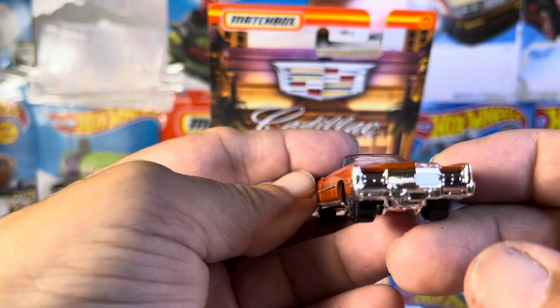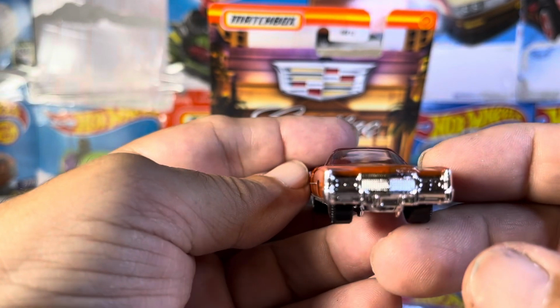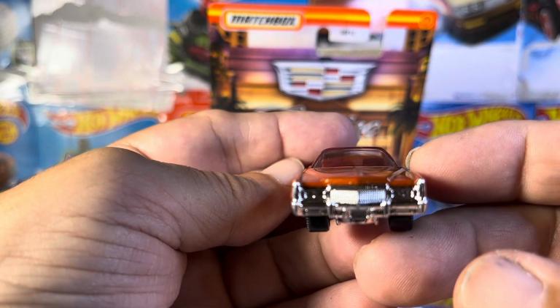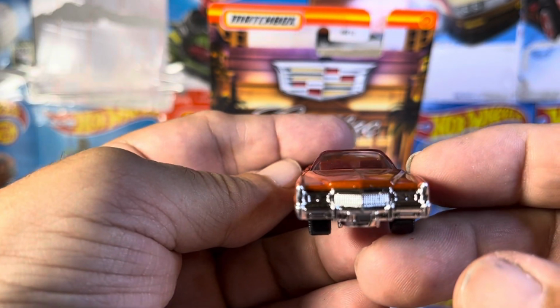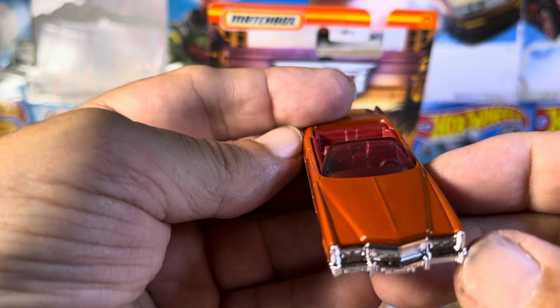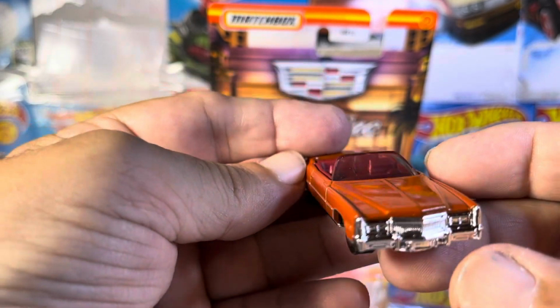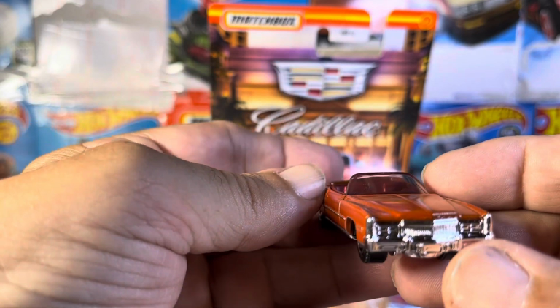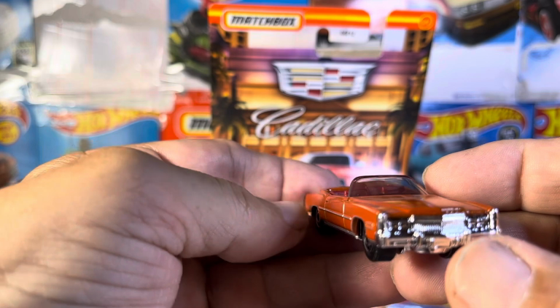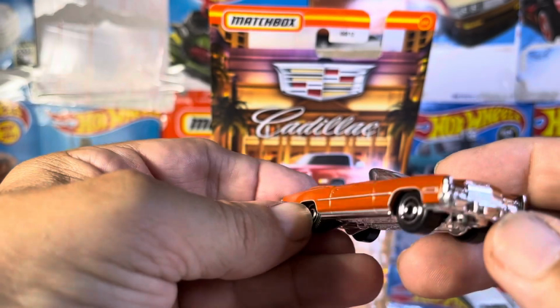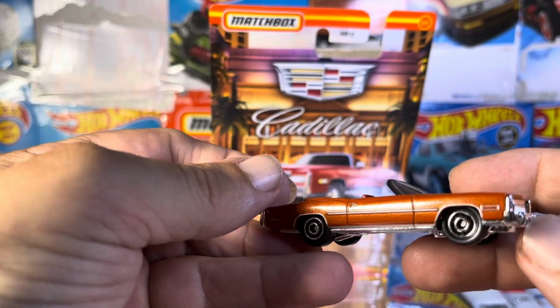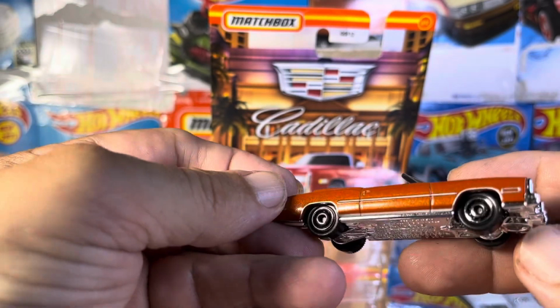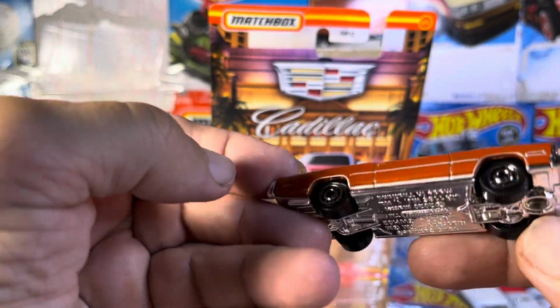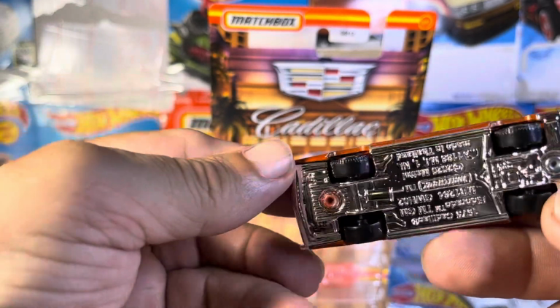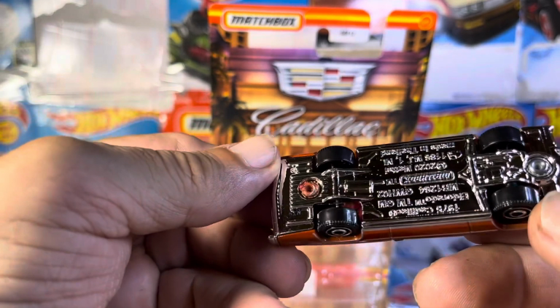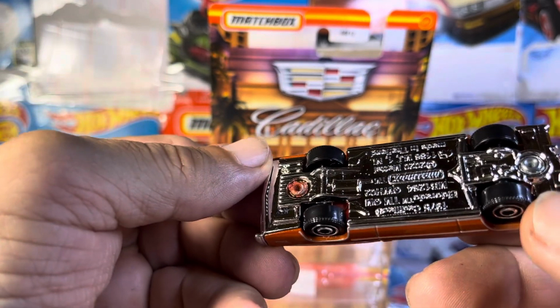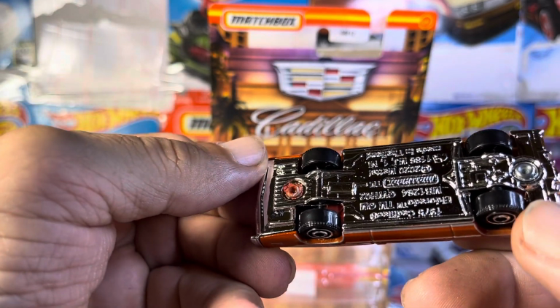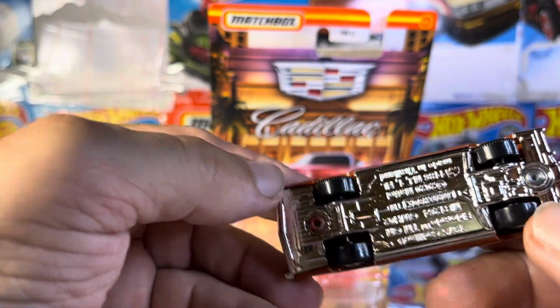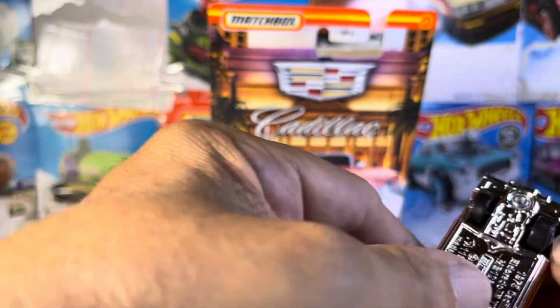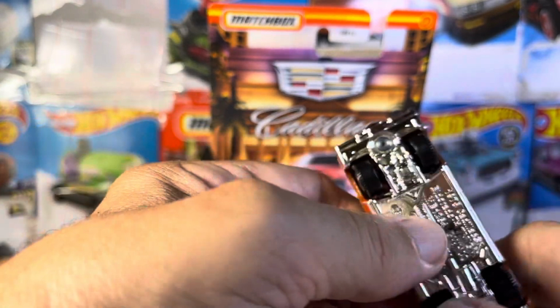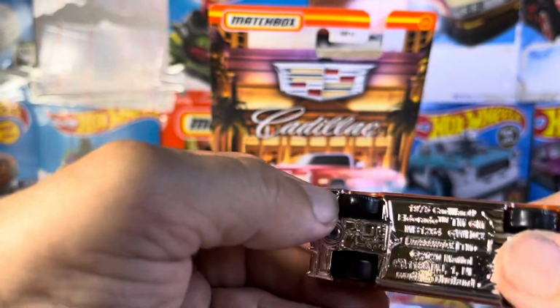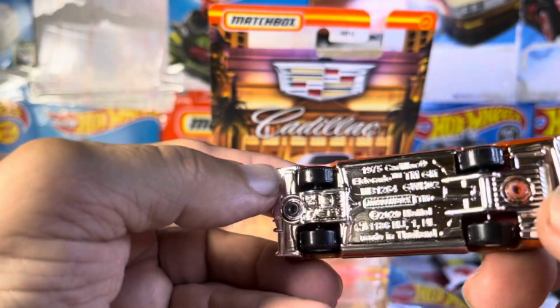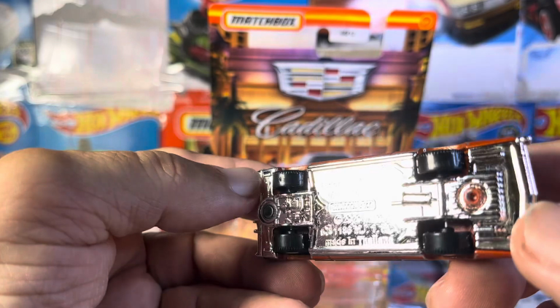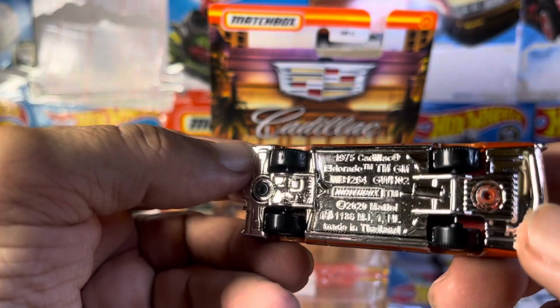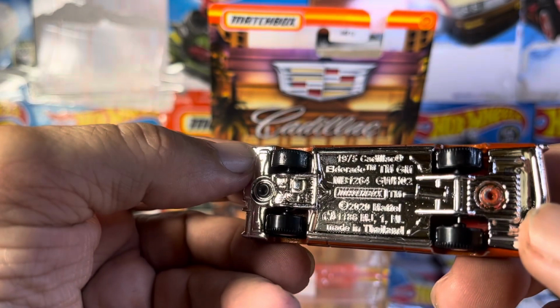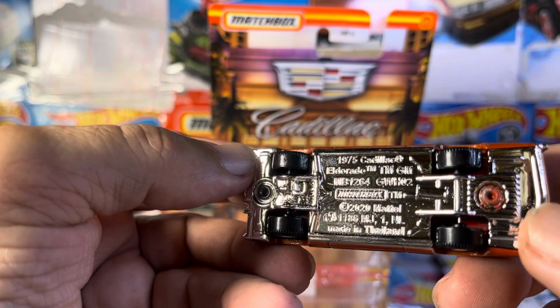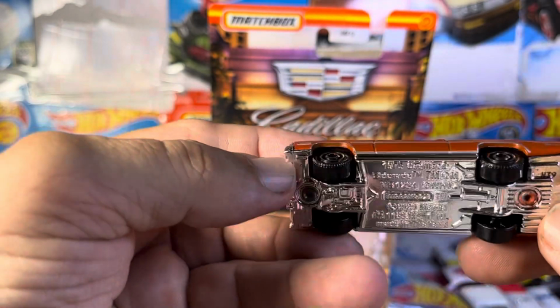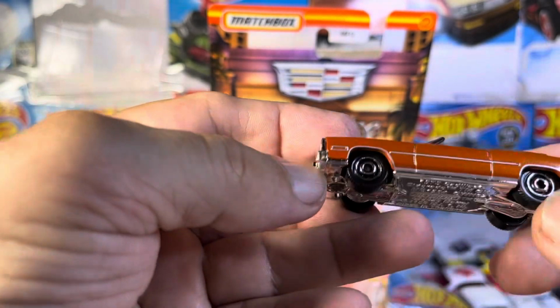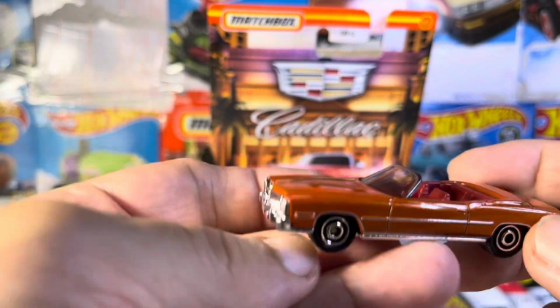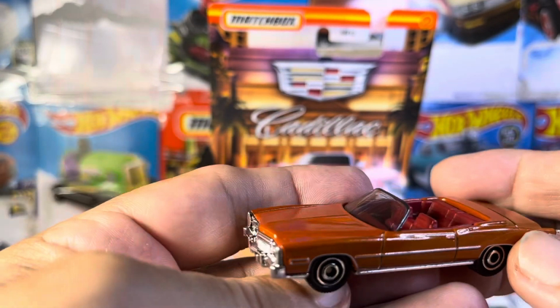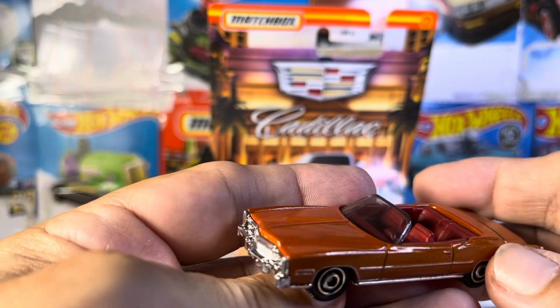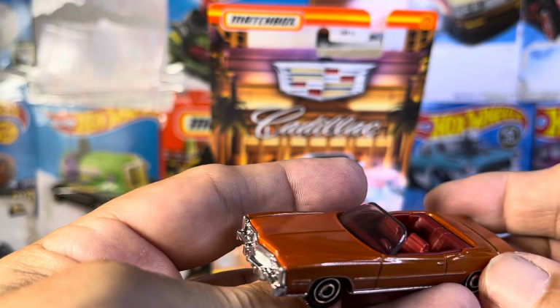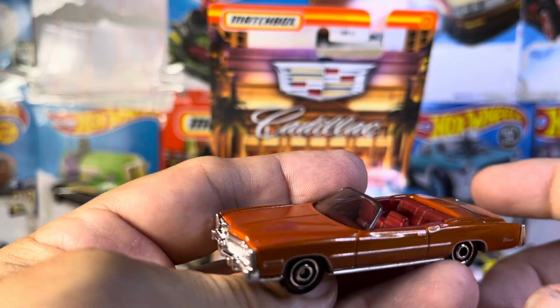Man, that is nice. That is sharp. Let's see if I can give you something to read there. Just beautiful. Absolutely awesome.